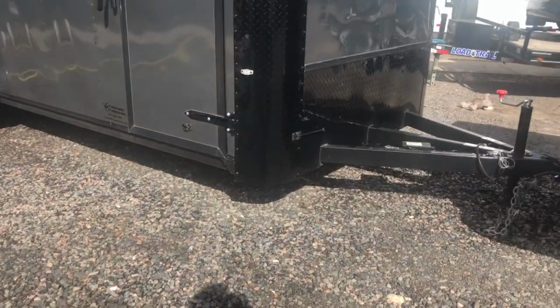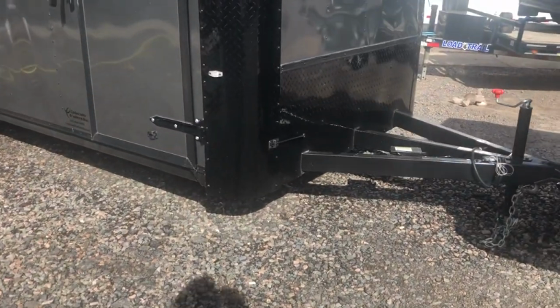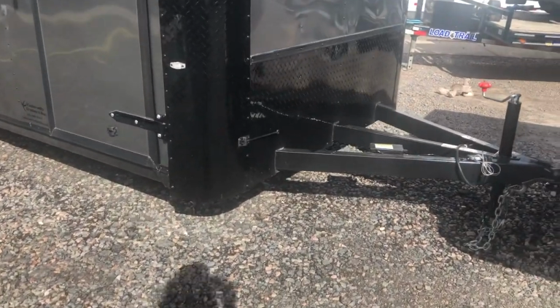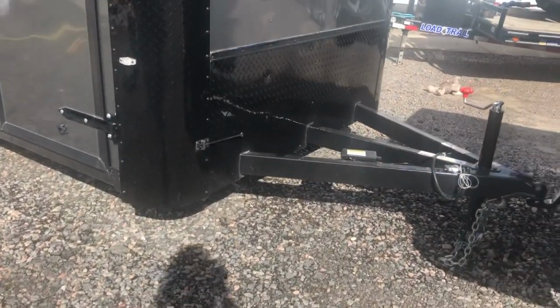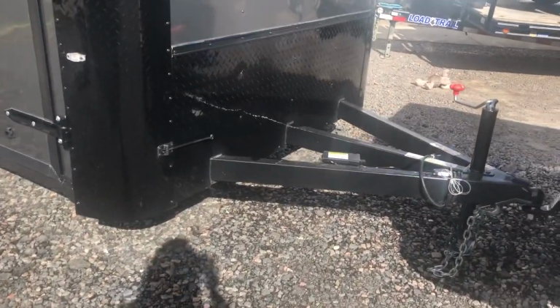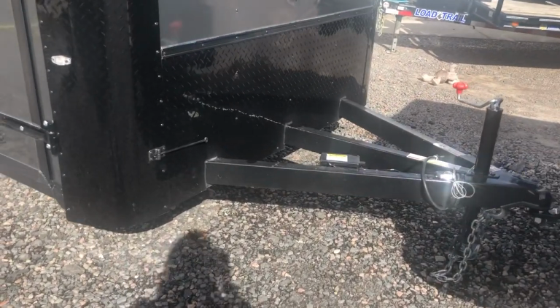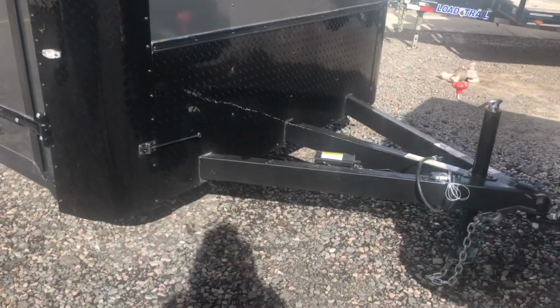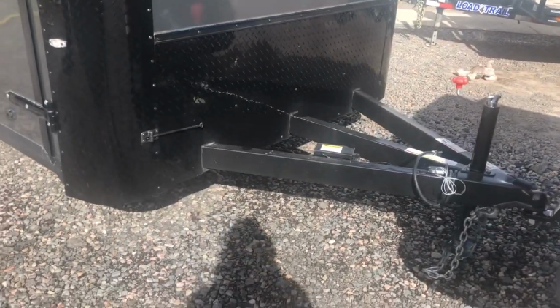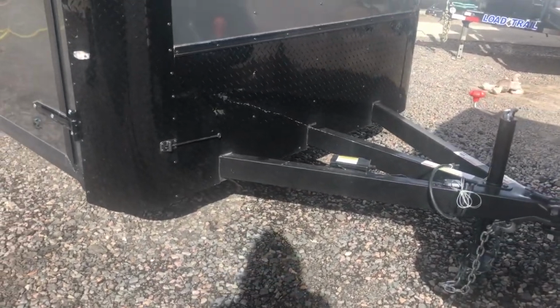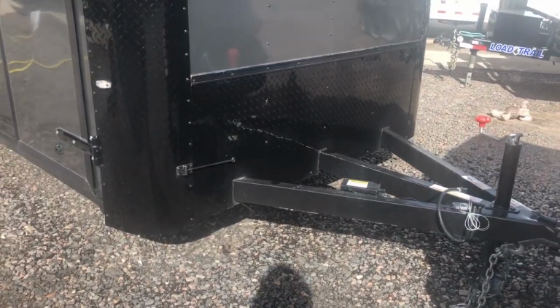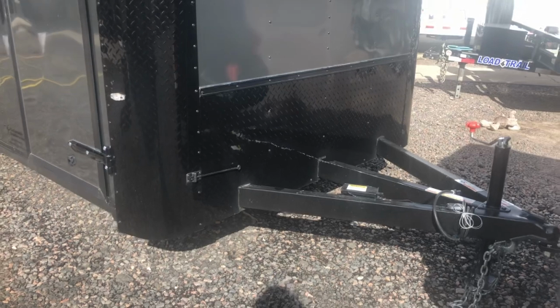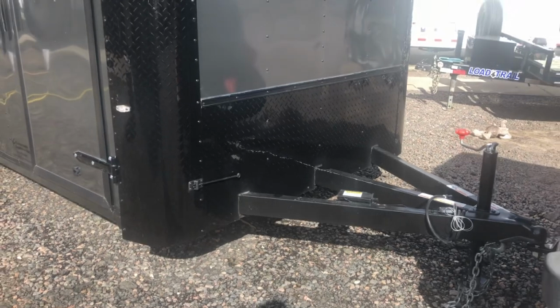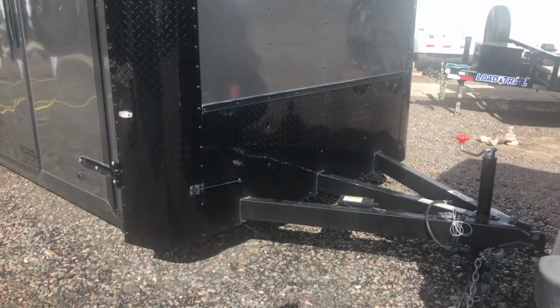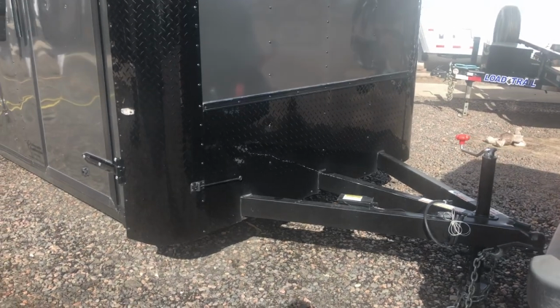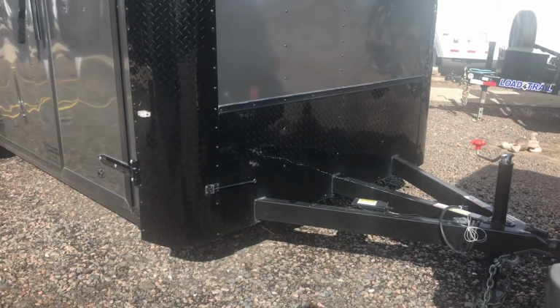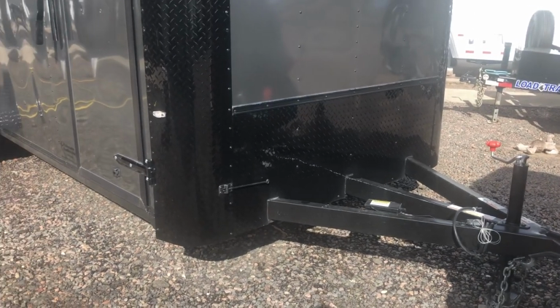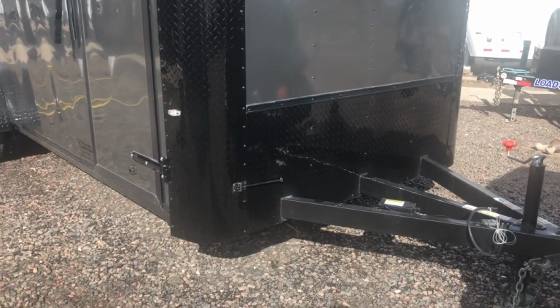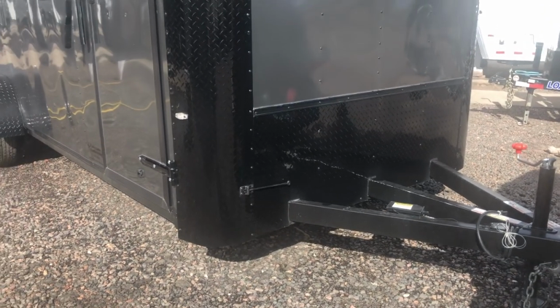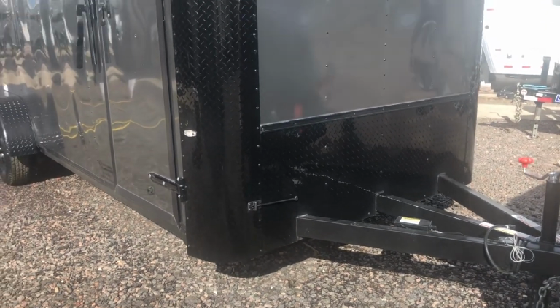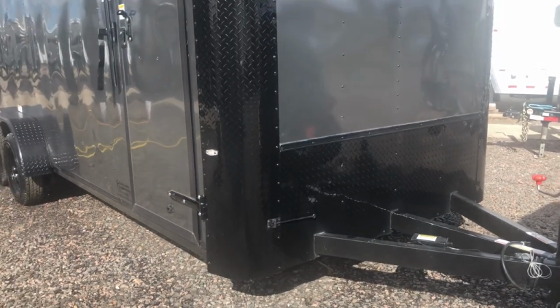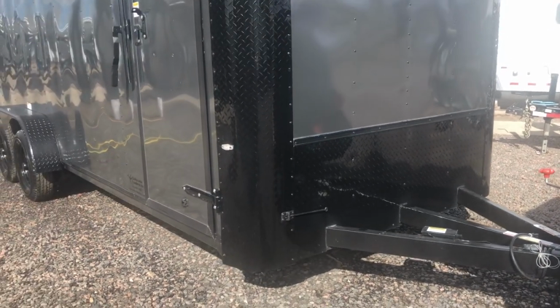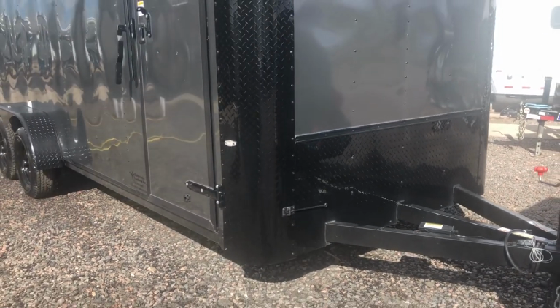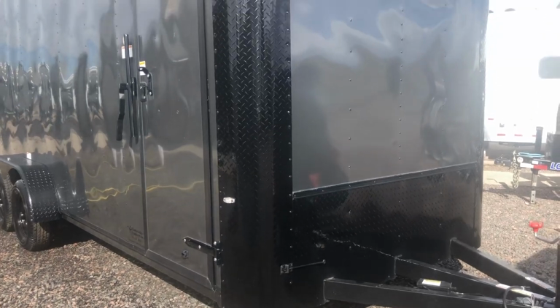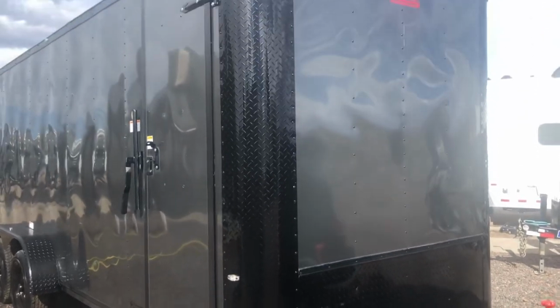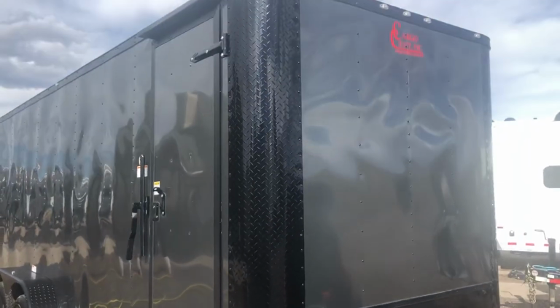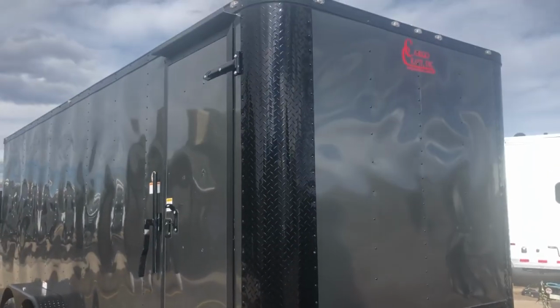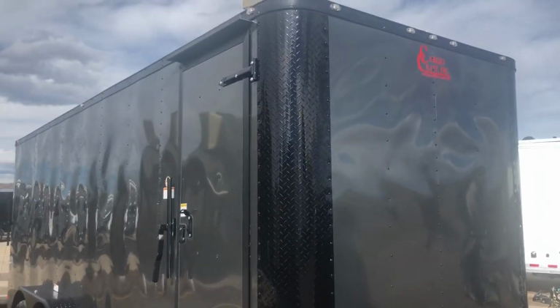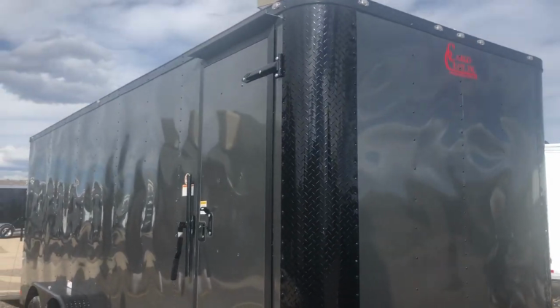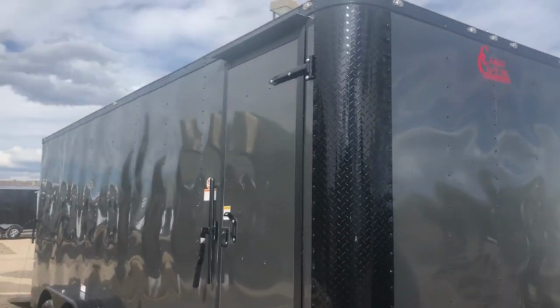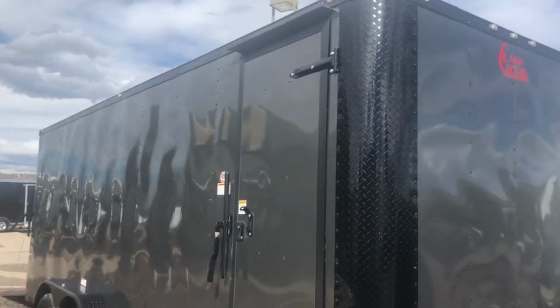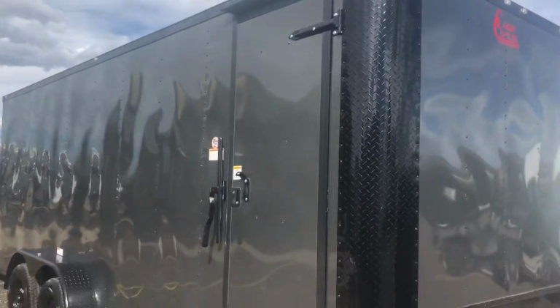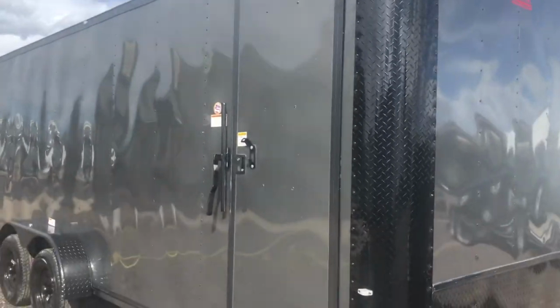This one is on a triple tube extended tongue, so you'll have a good turning radius because it takes the trailer and pushes it back farther away from your vehicle. You do have the extra tall diamond plate rock guard along the bottom and the nice big diamond plate wrapped corners as well. All LED exterior lighting.